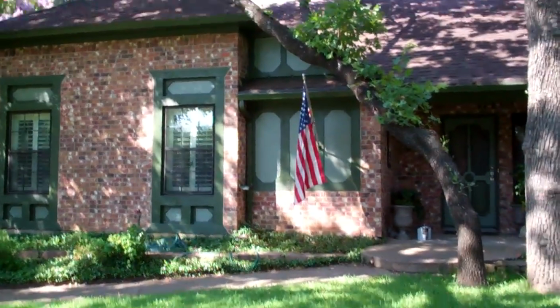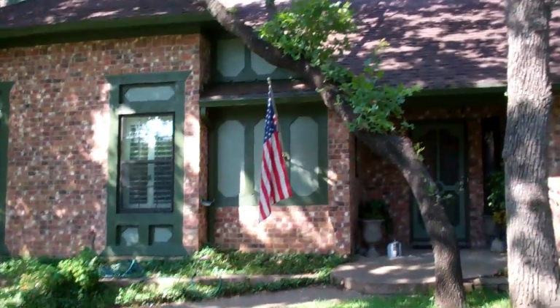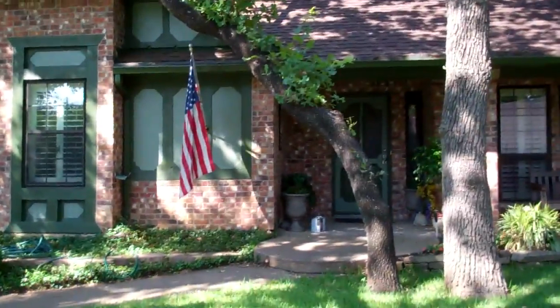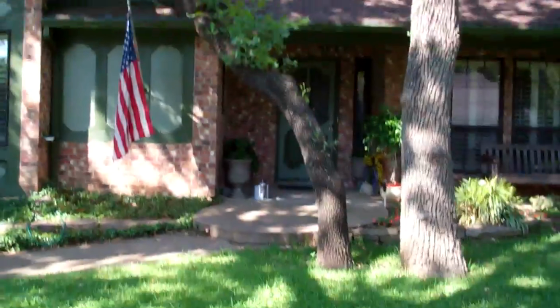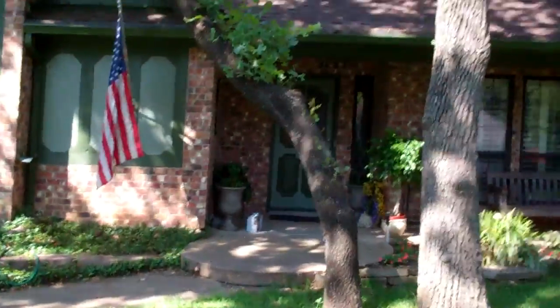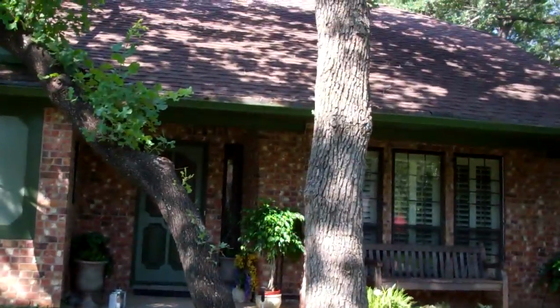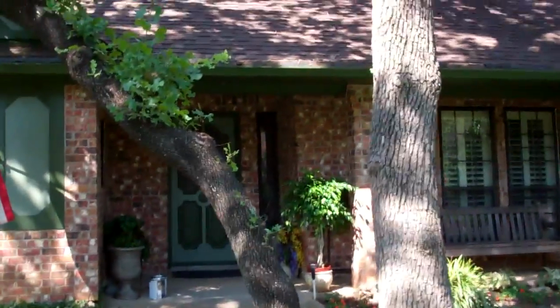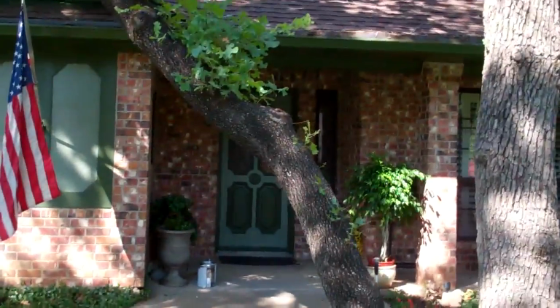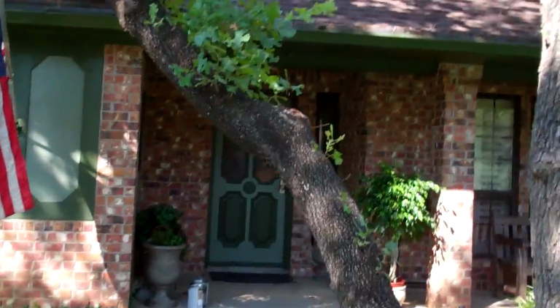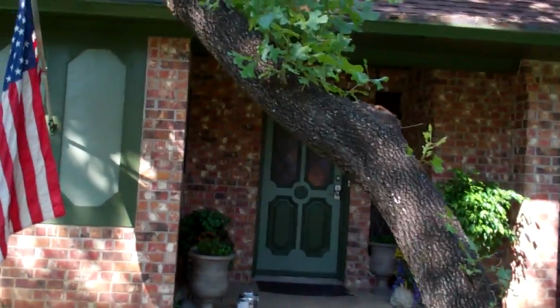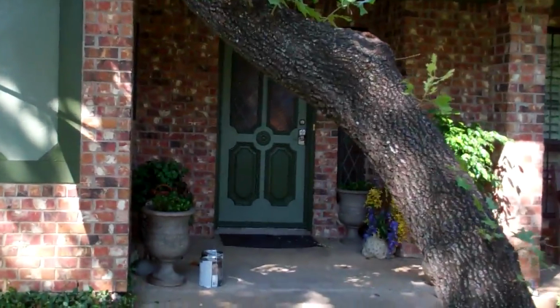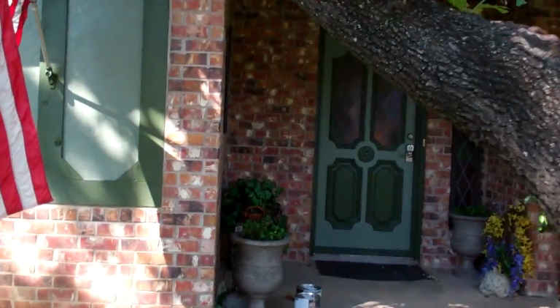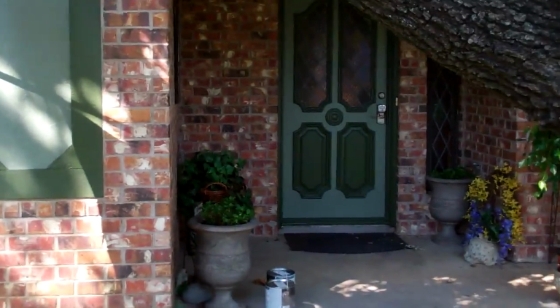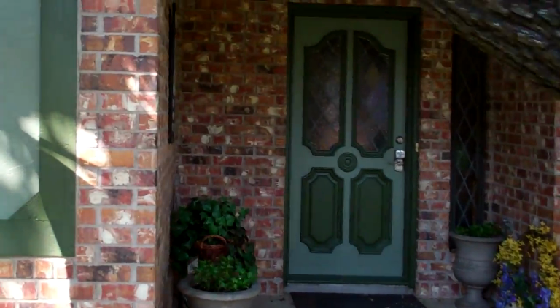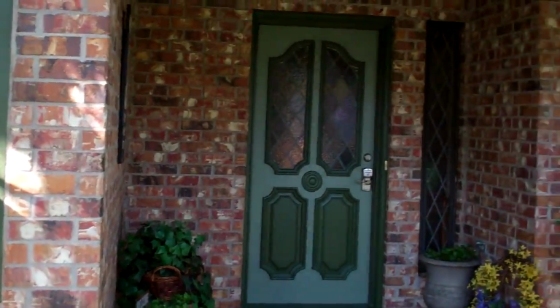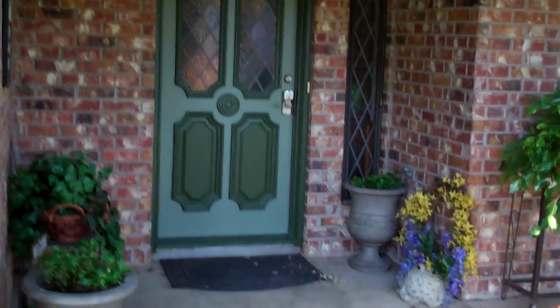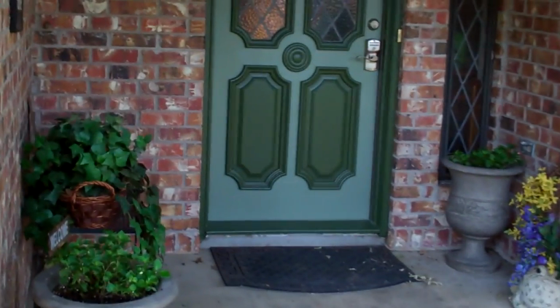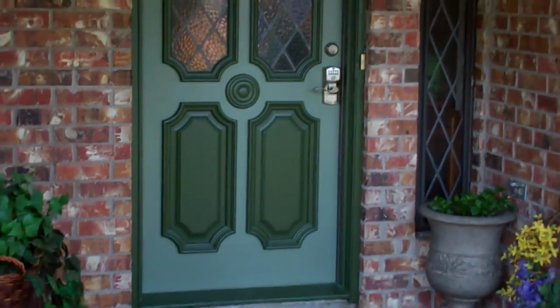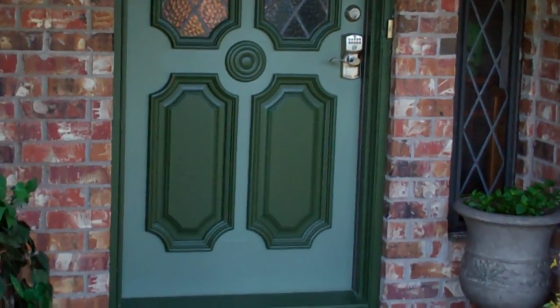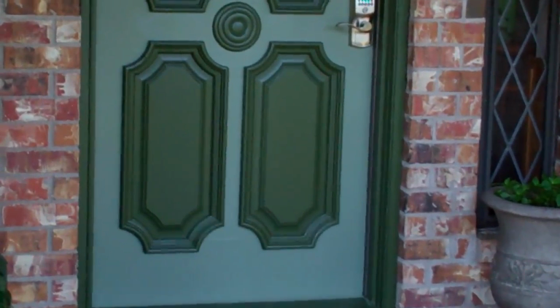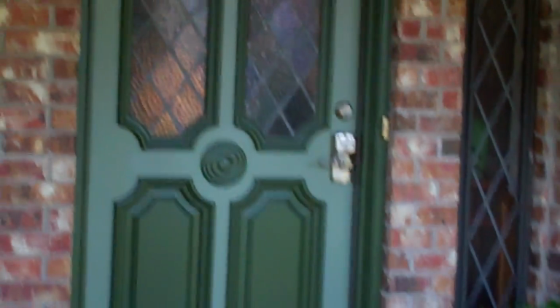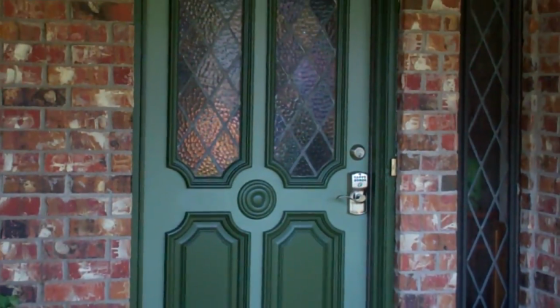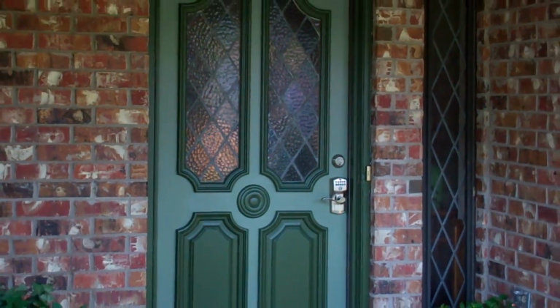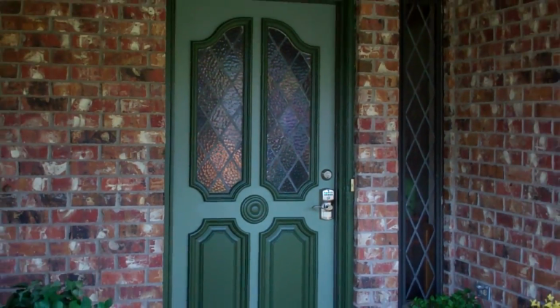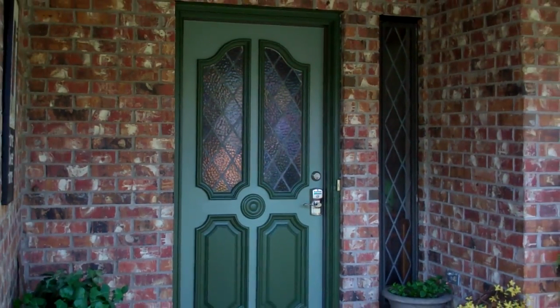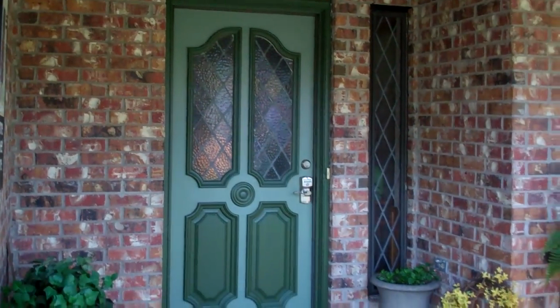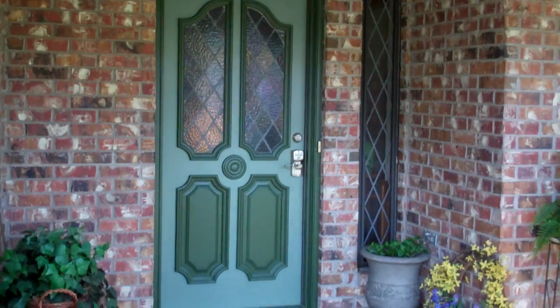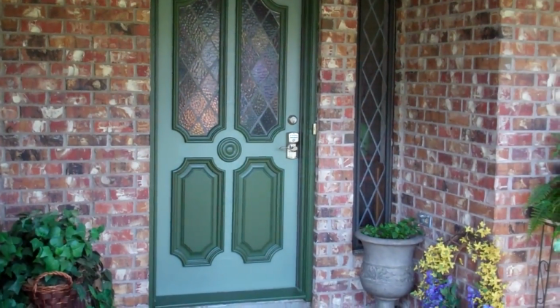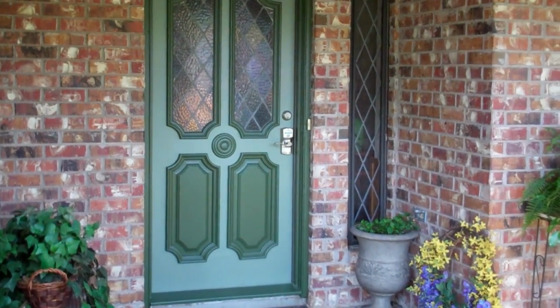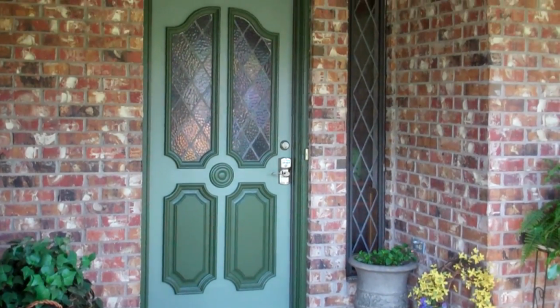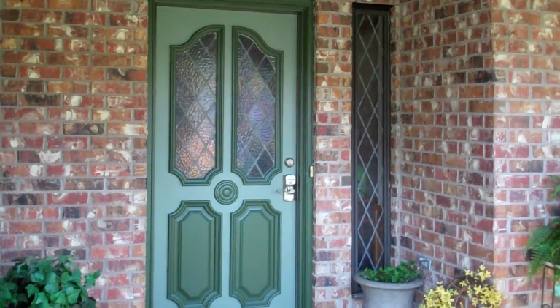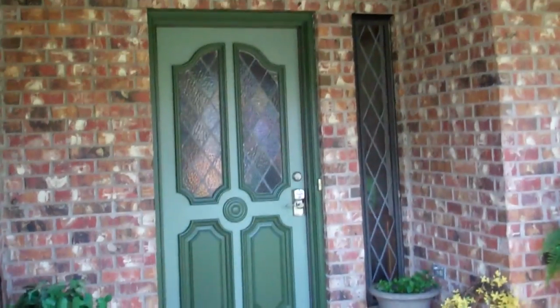Come up here and take a look at the front door. We didn't put the kick plate back on because they're gonna install a new one, but the detail really makes that door pop.